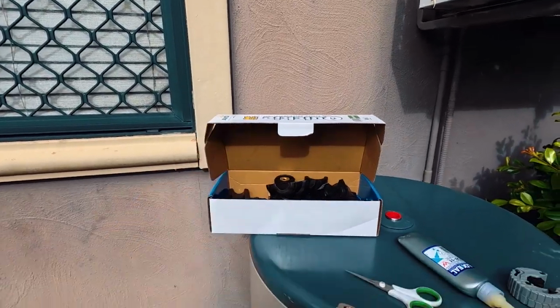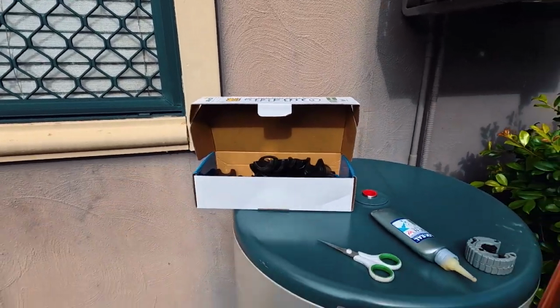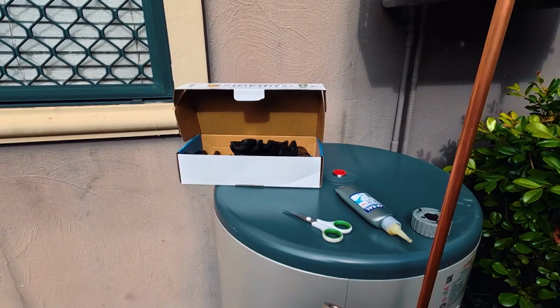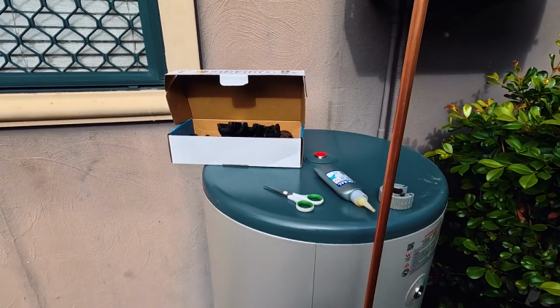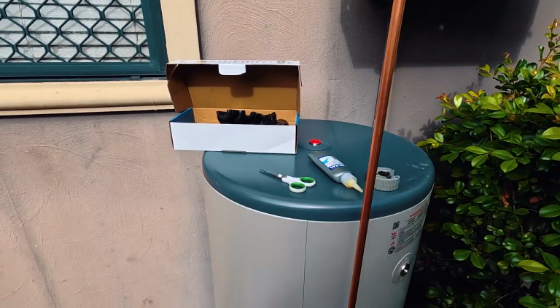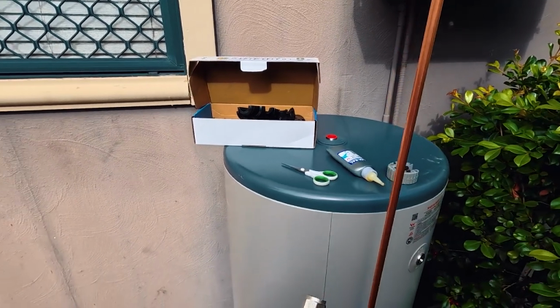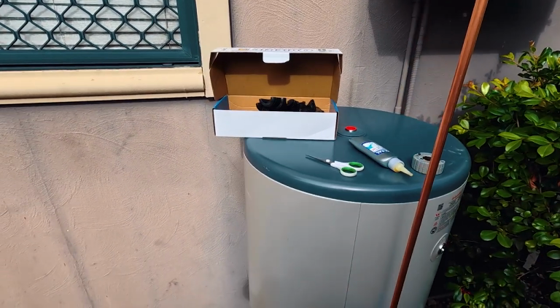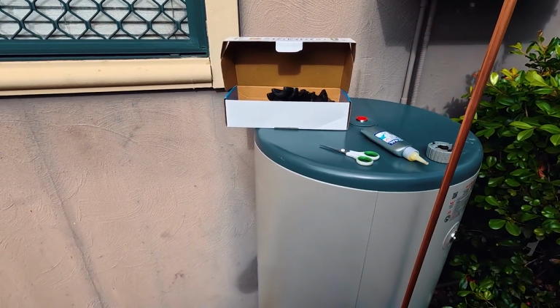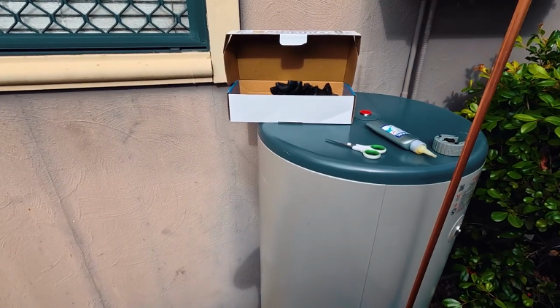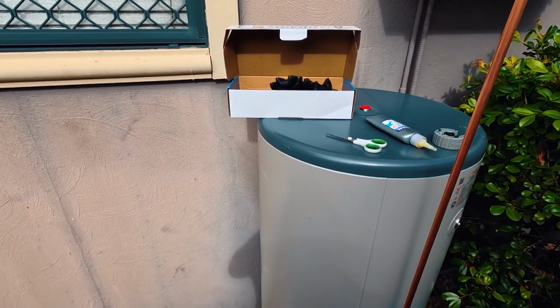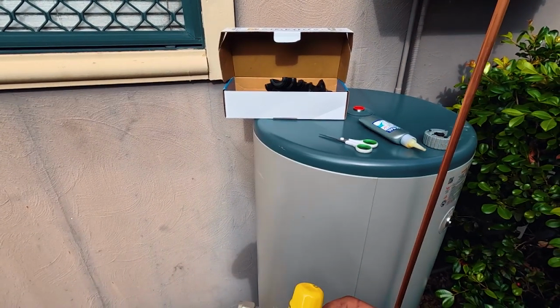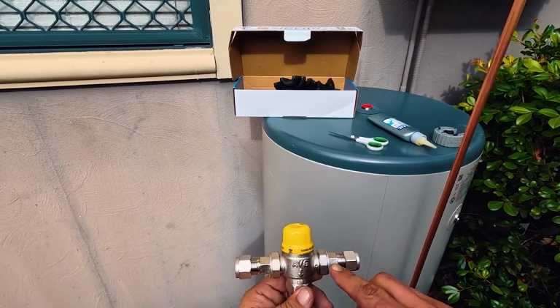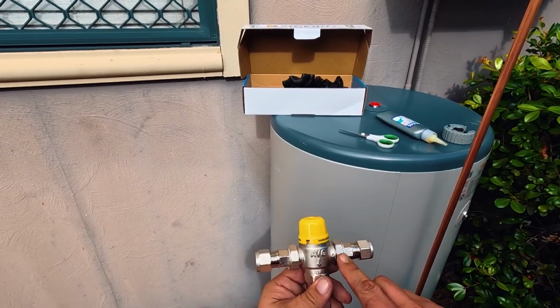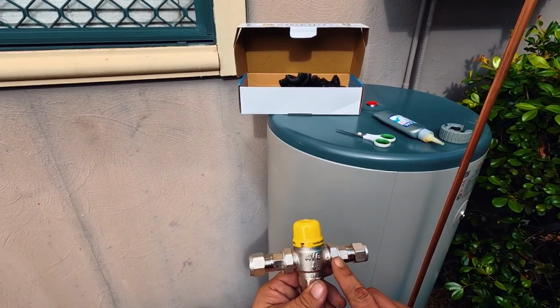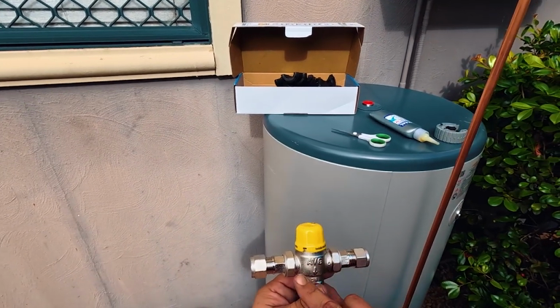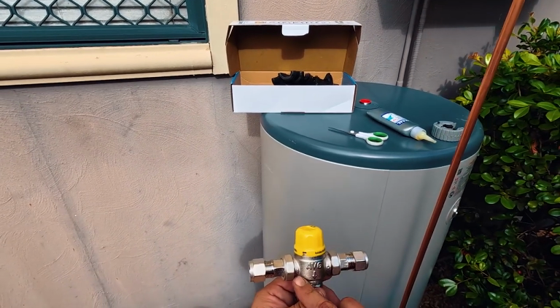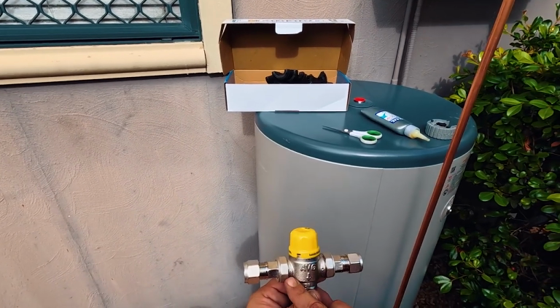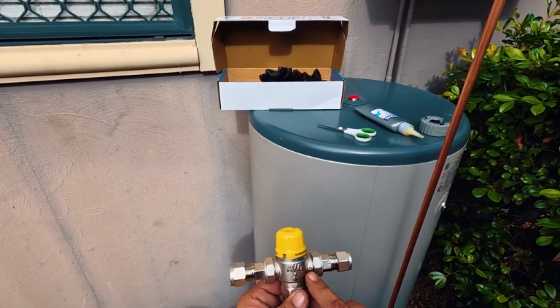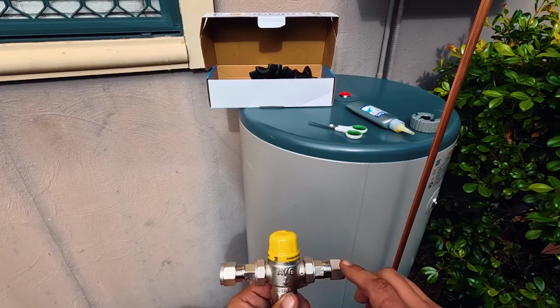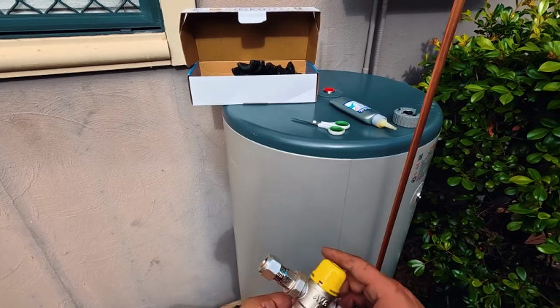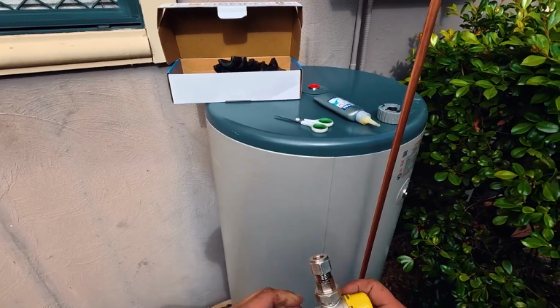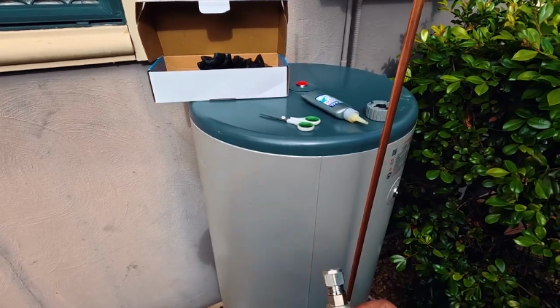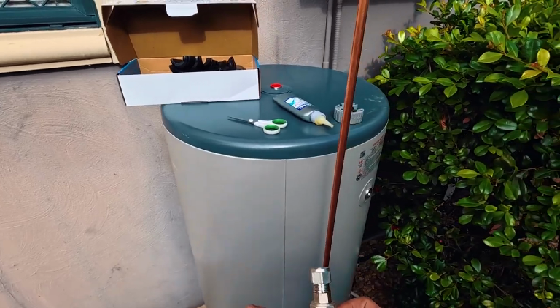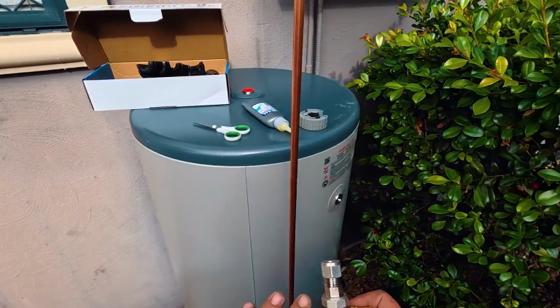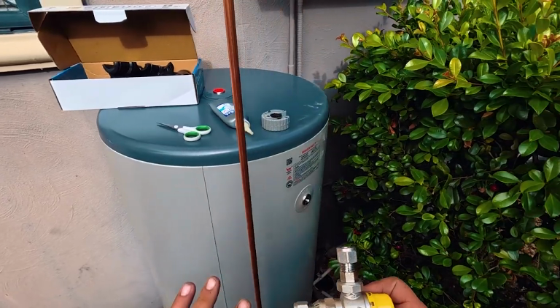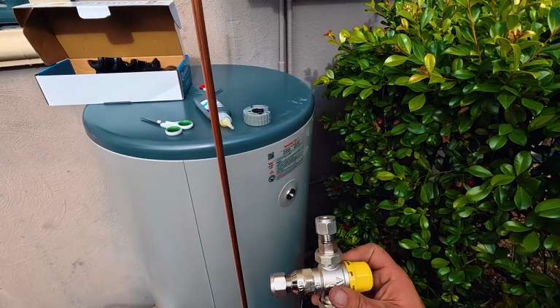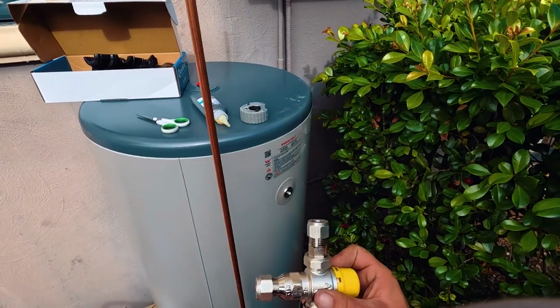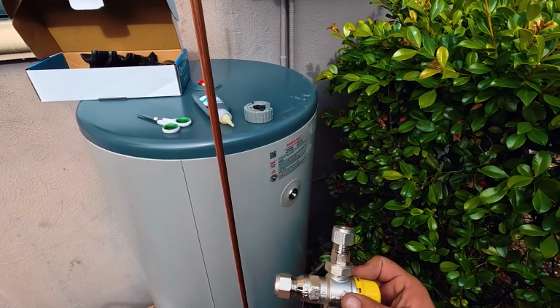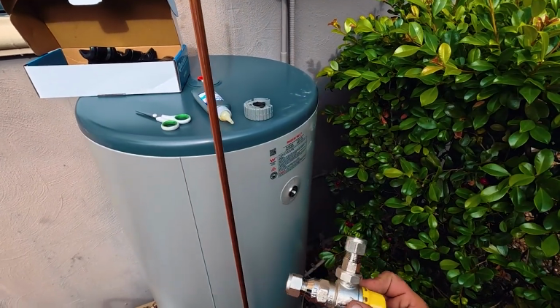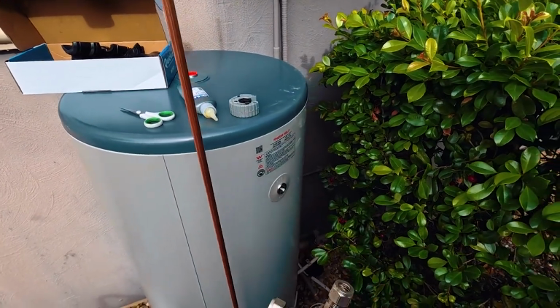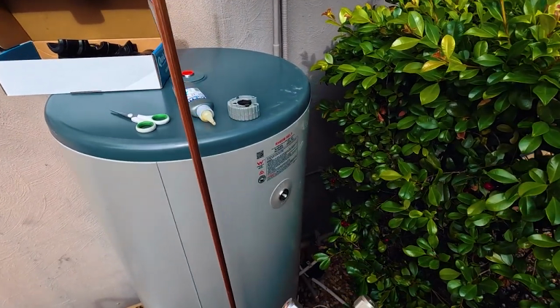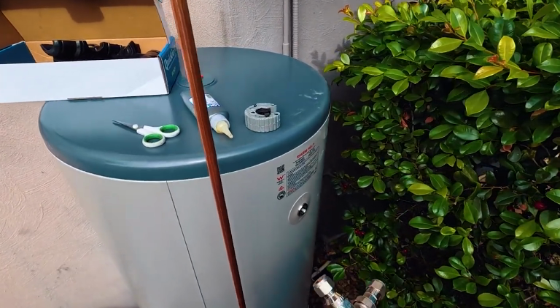This is the tempering valve. So as you can see, C and H — H for hot, C for cold — and this is the mixed water coming through. So you've got cold here.